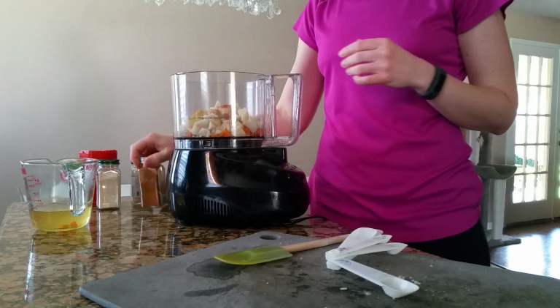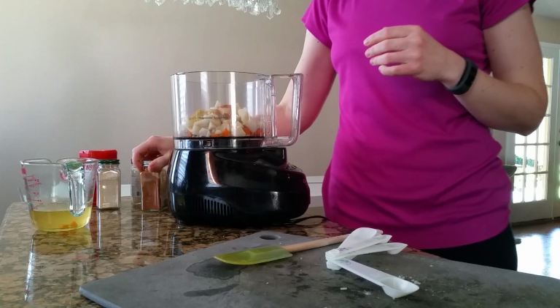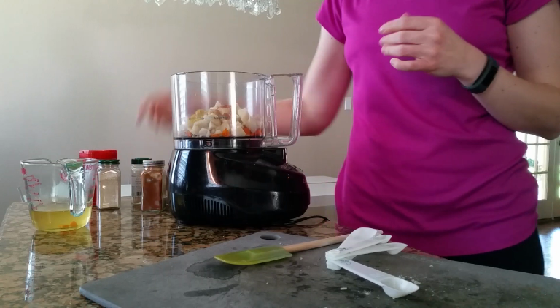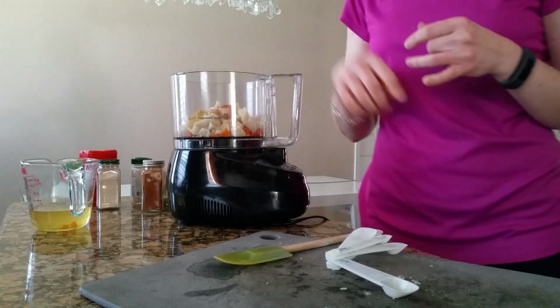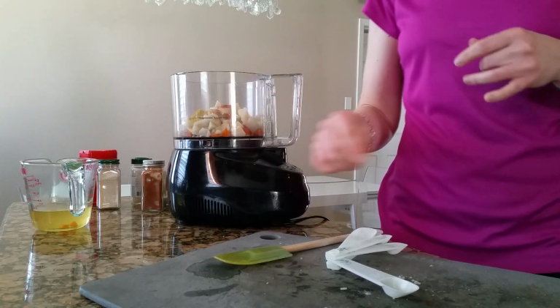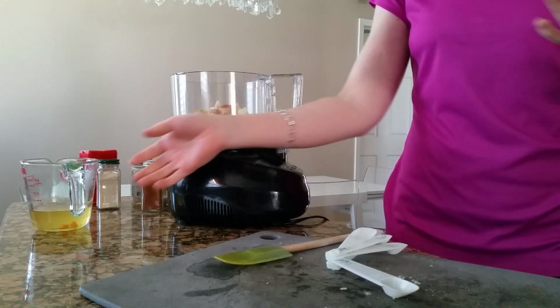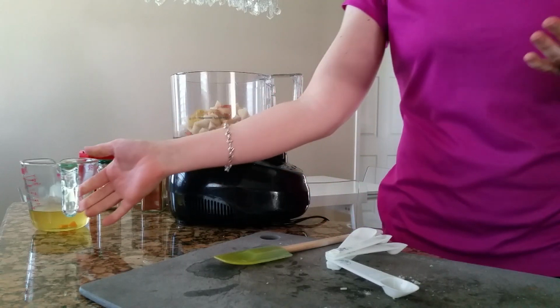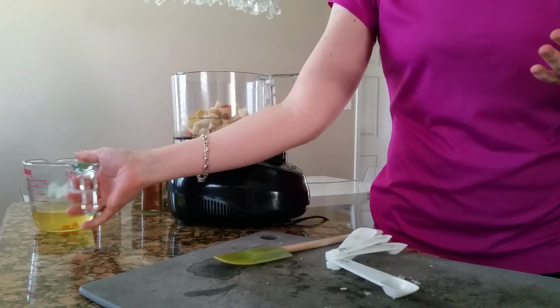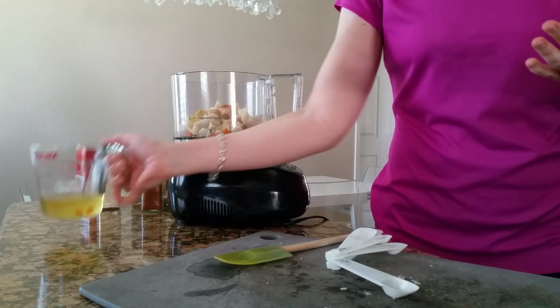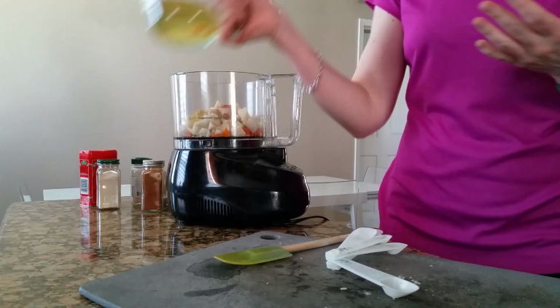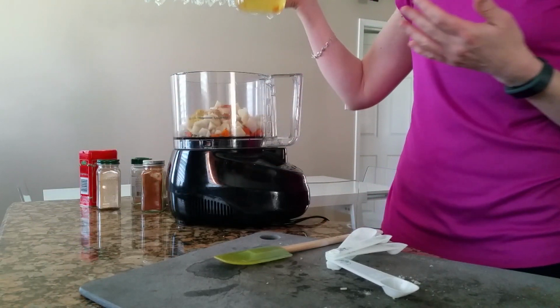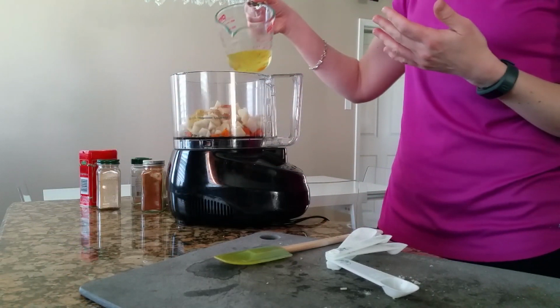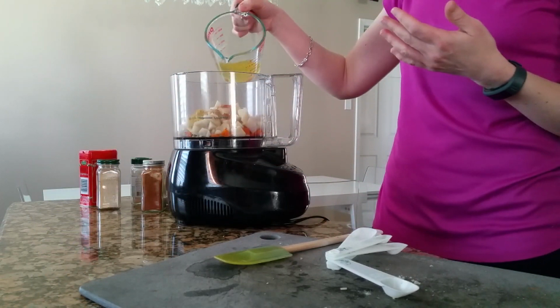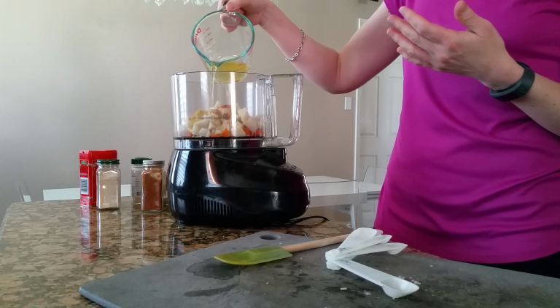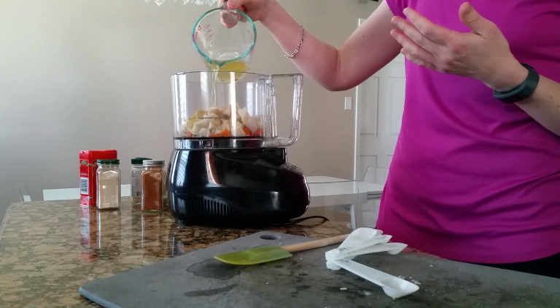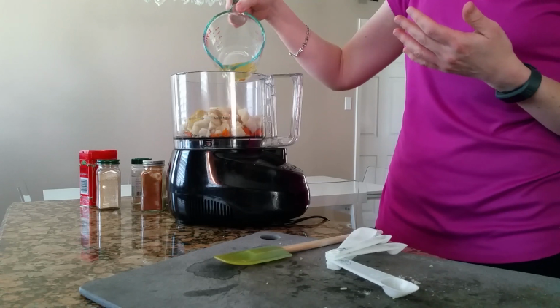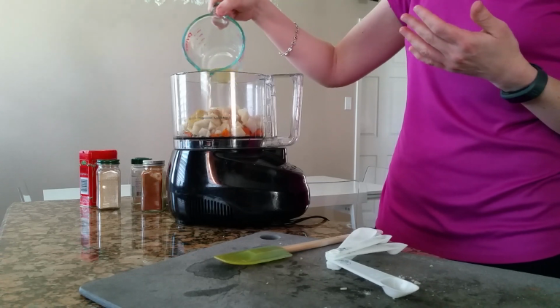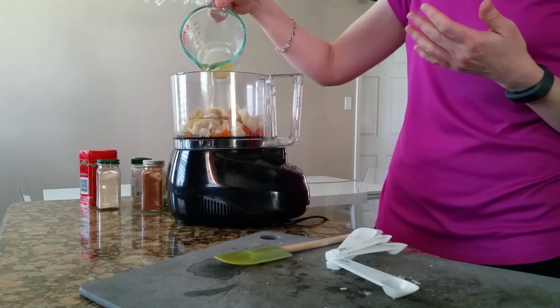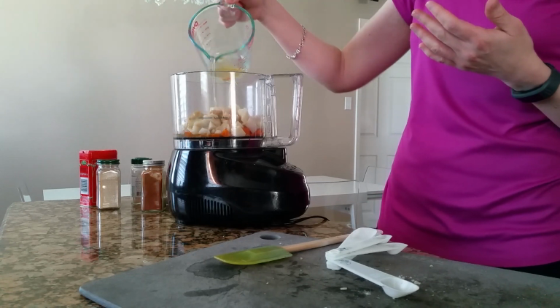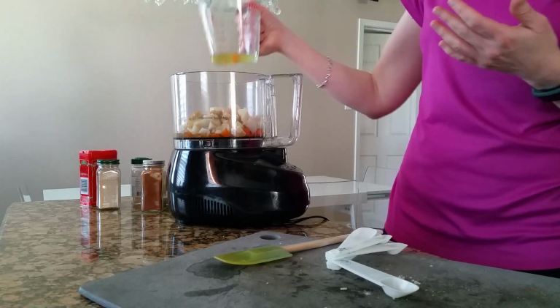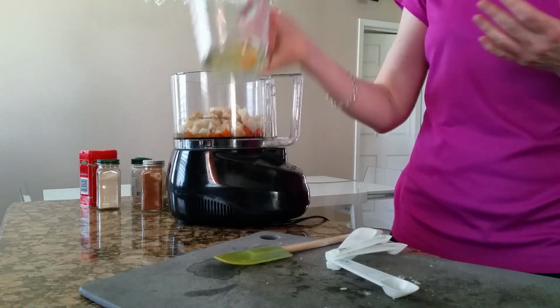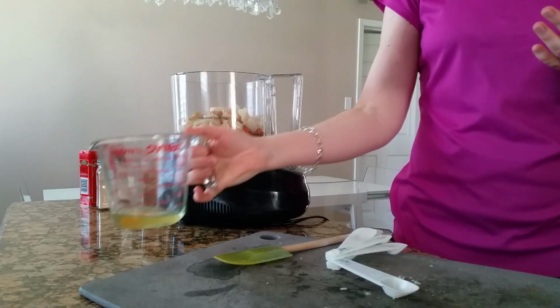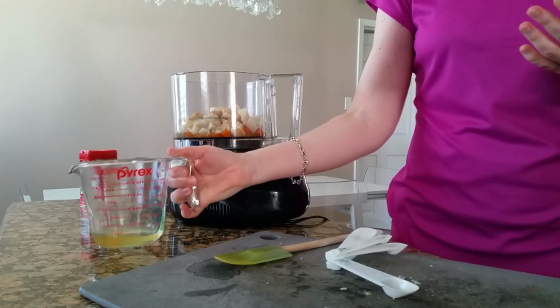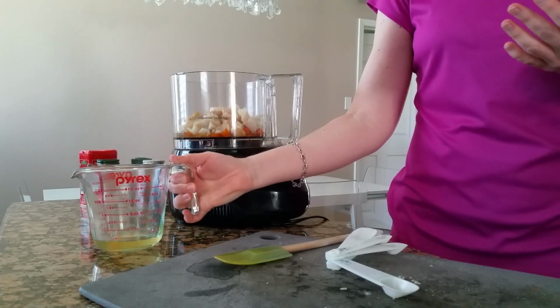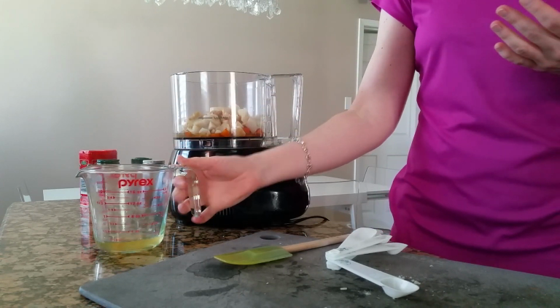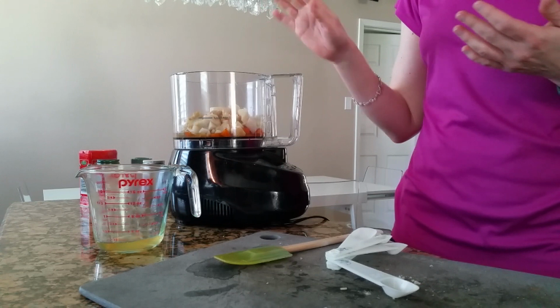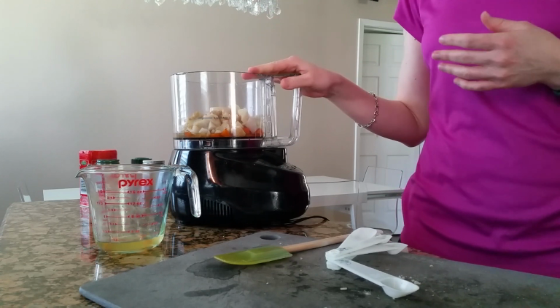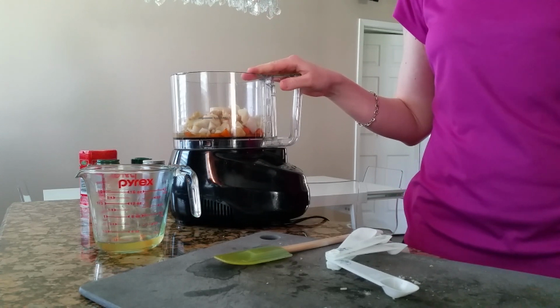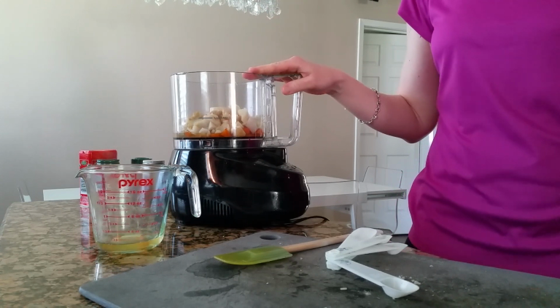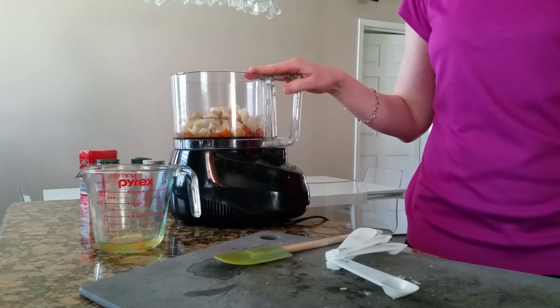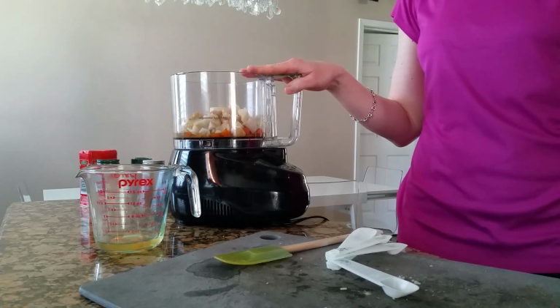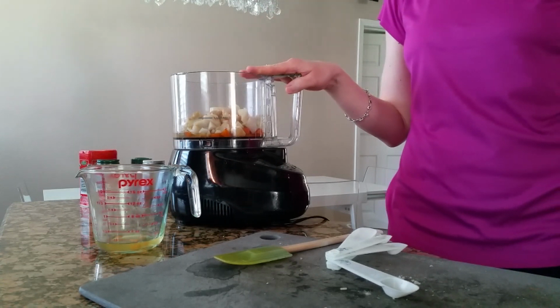The recipe also calls for miso paste, but I don't really like that so I'm not going to use it. I'll just use enough broth to make it somewhat liquidy. So I'll combine that and add more broth as needed to make my potato queso.